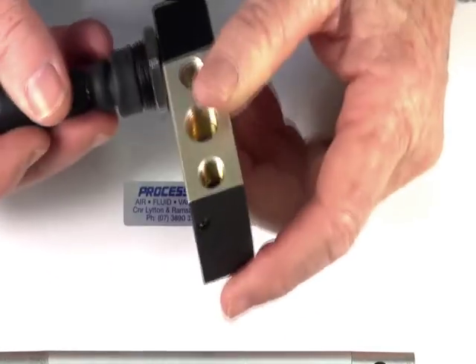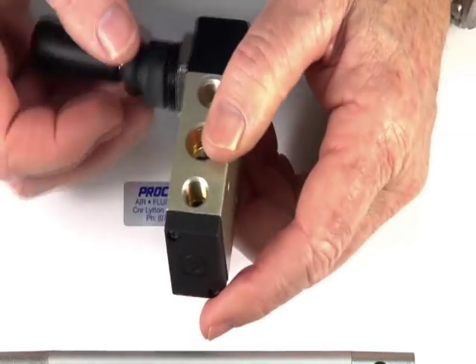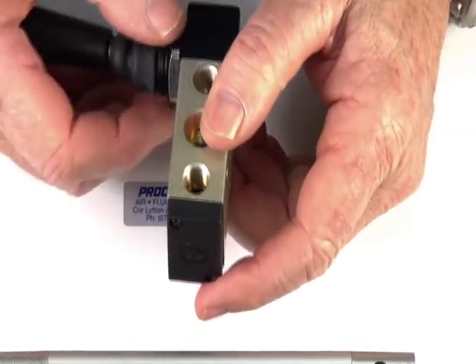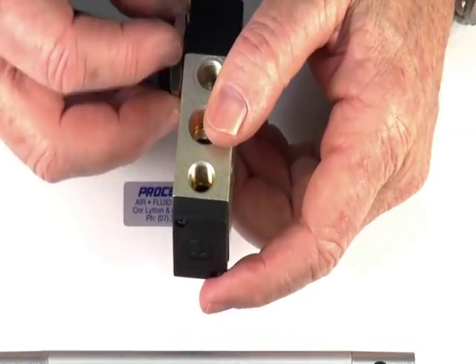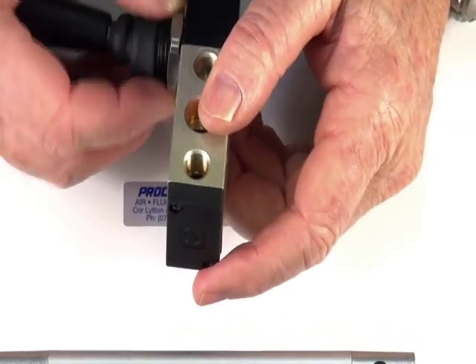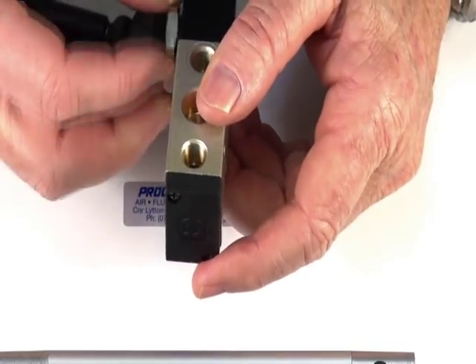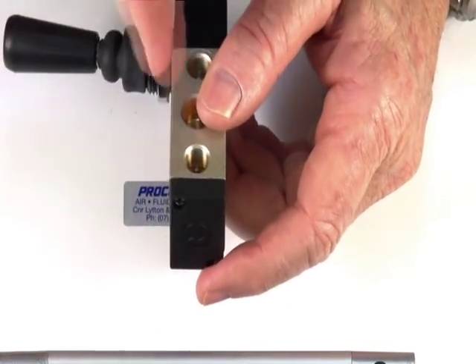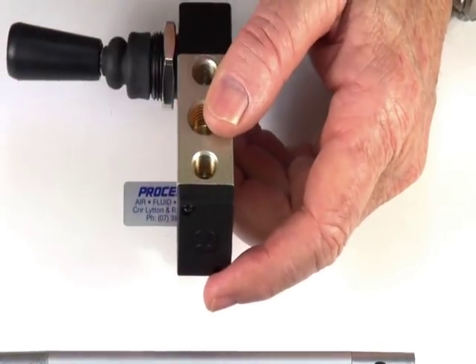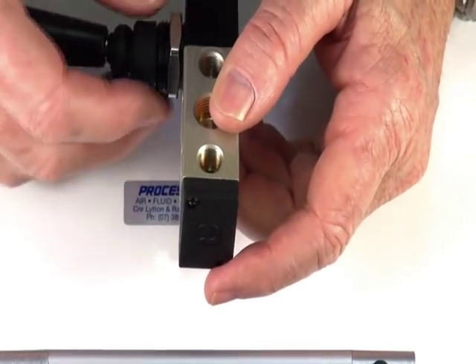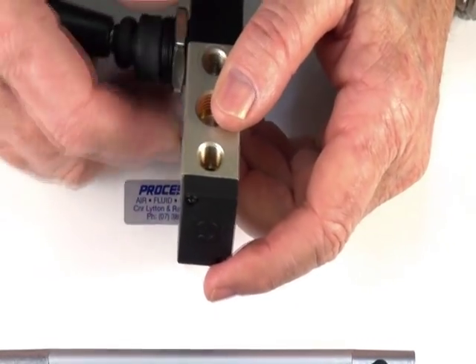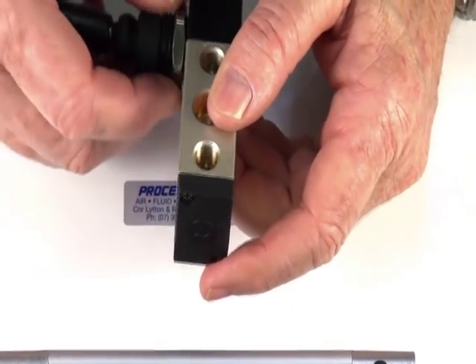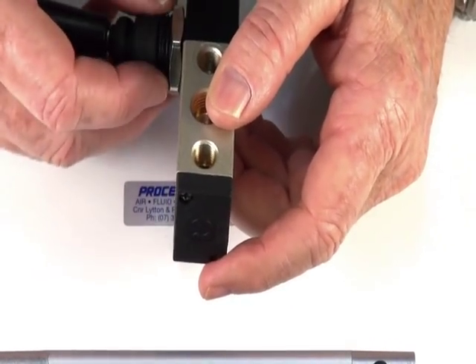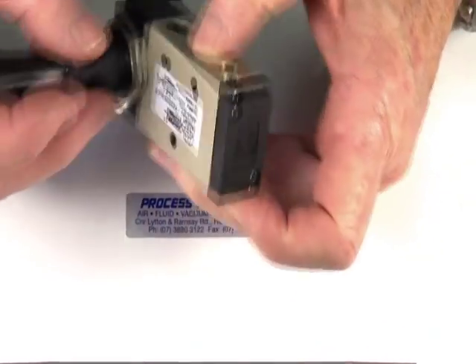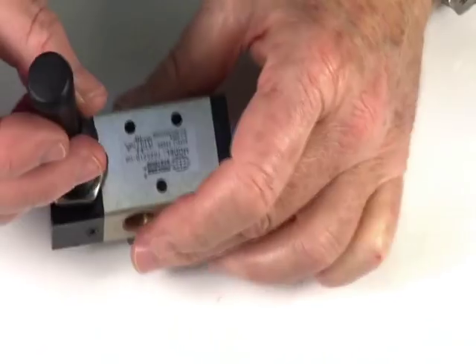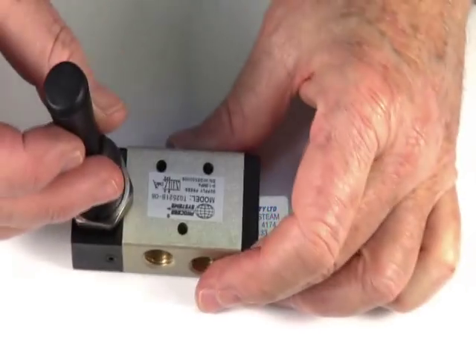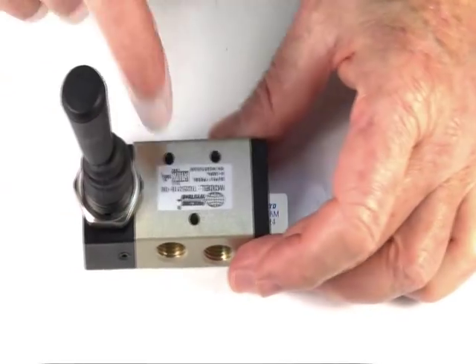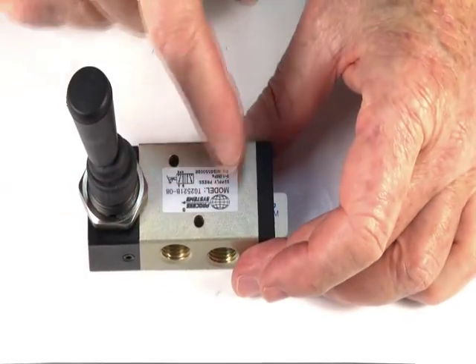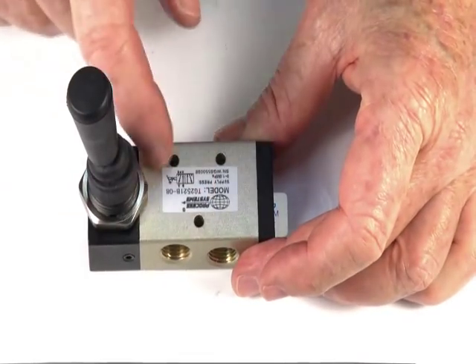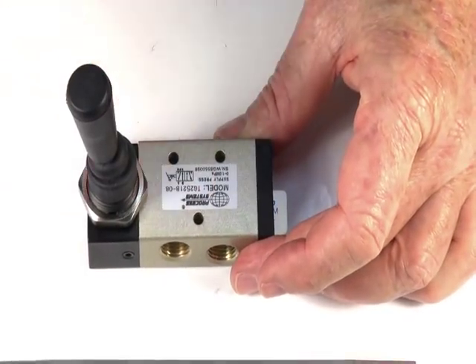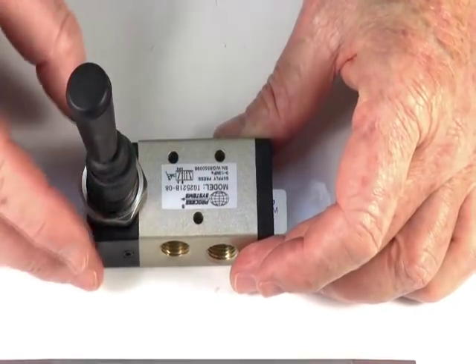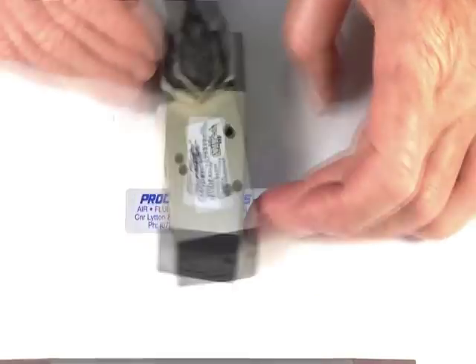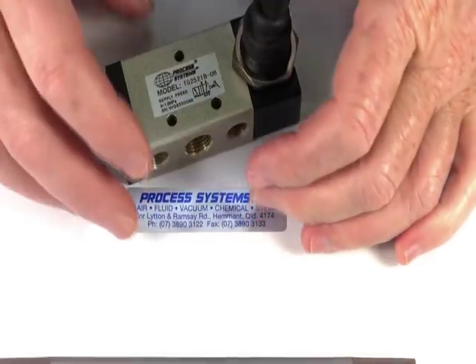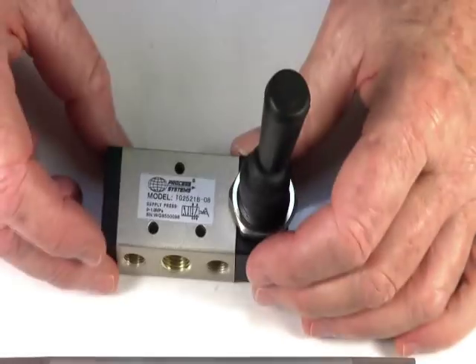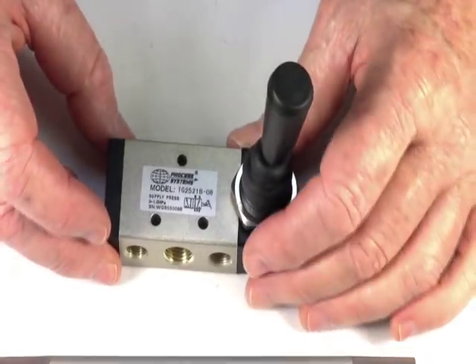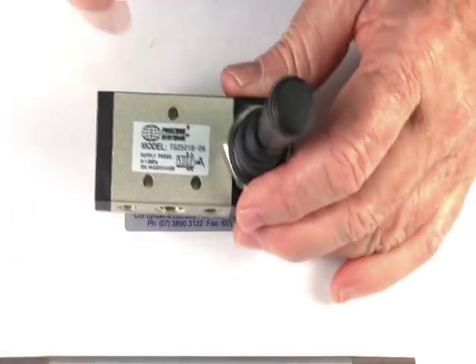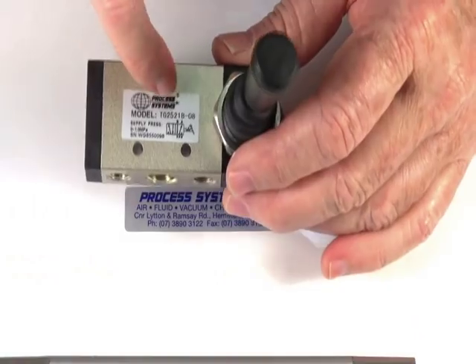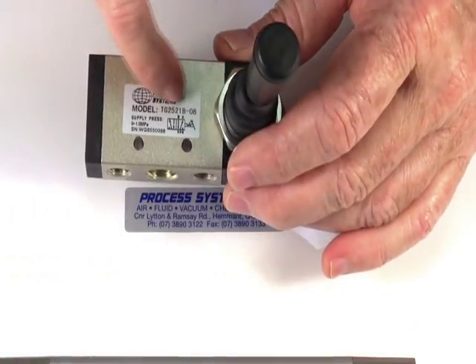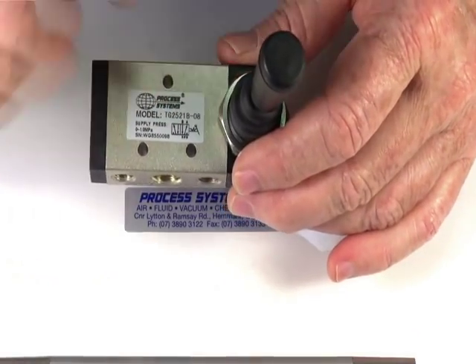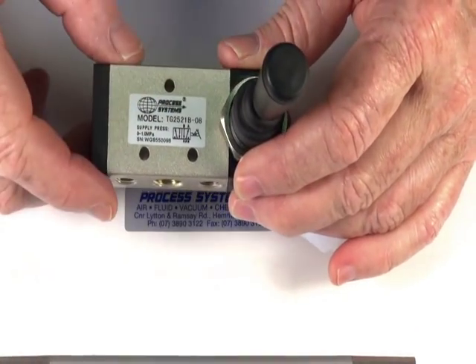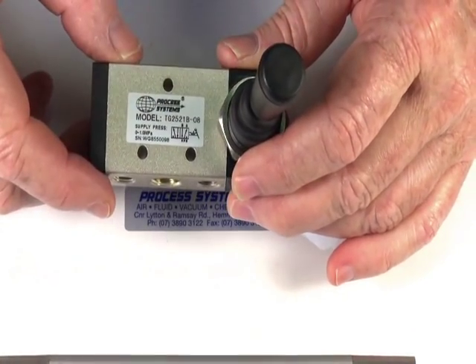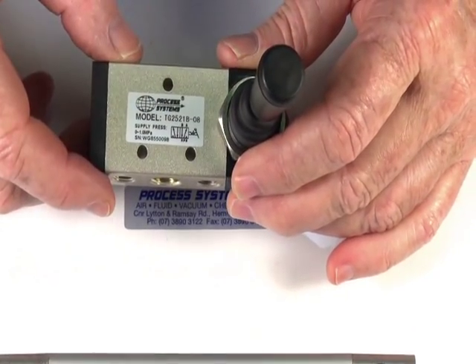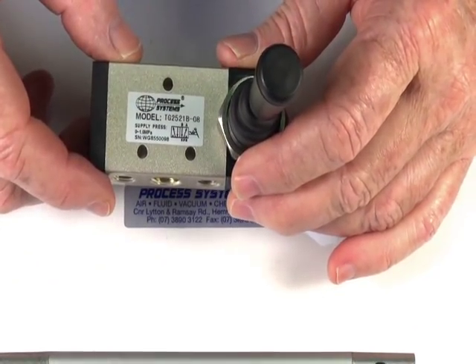The unit is panel mountable — put it through a panel and lock it down with the nut. You can also mount it on three points, and it comes with a little legend to let you know which way to pipe it up.